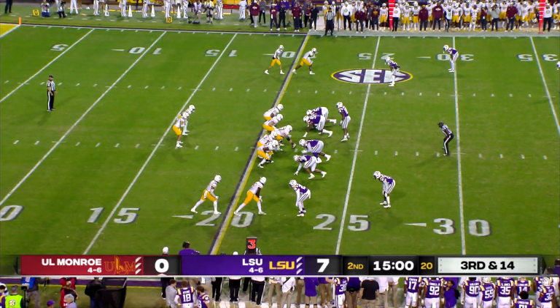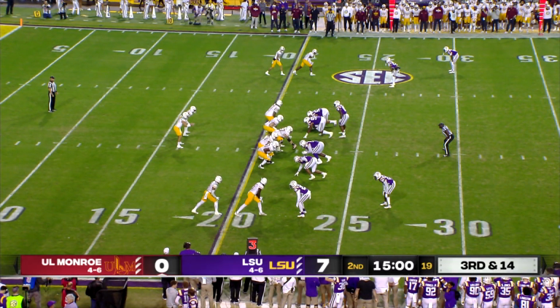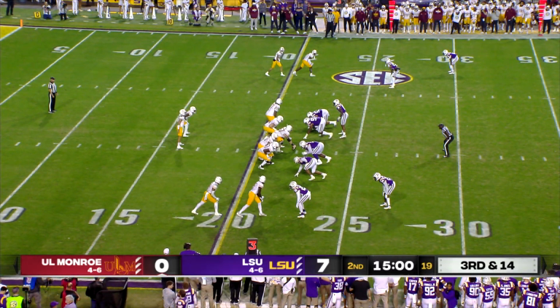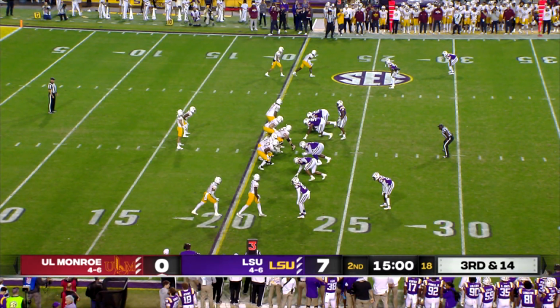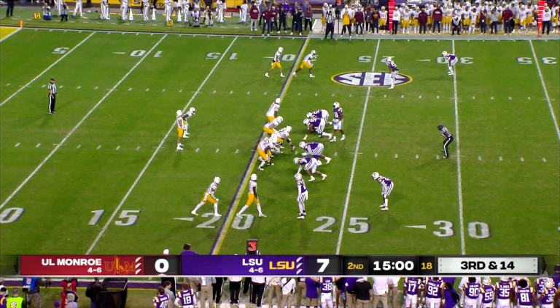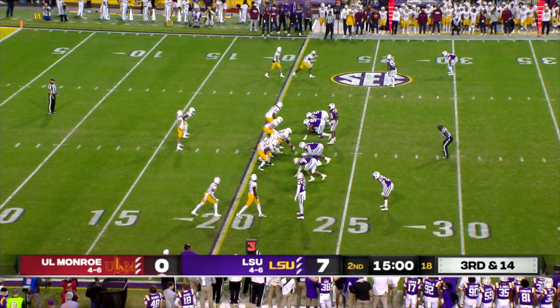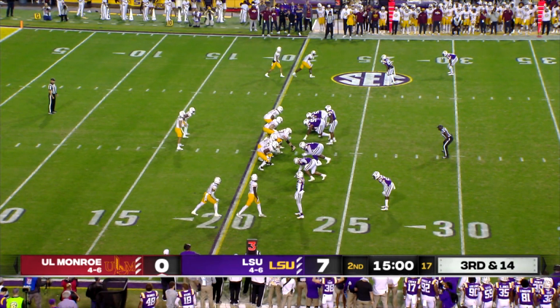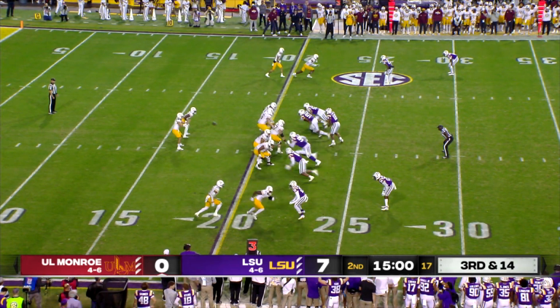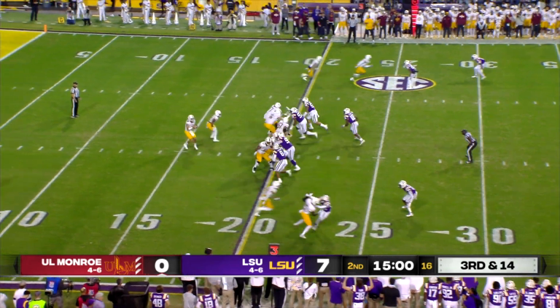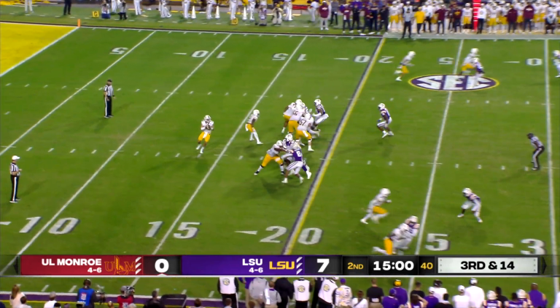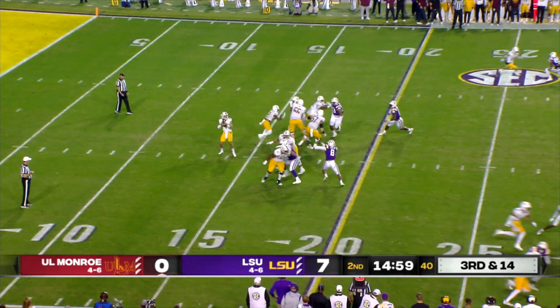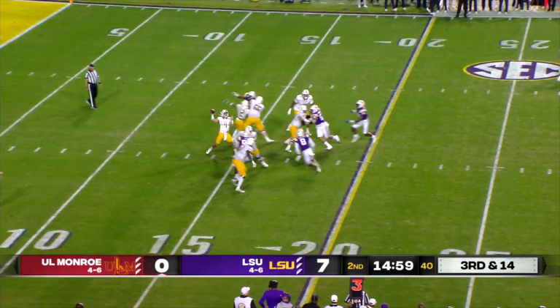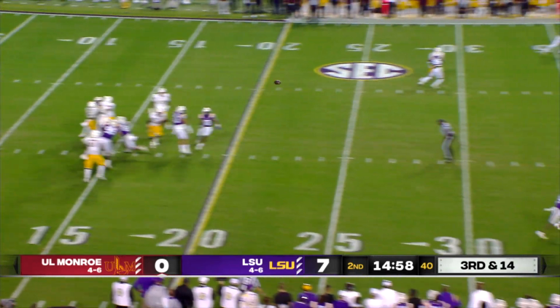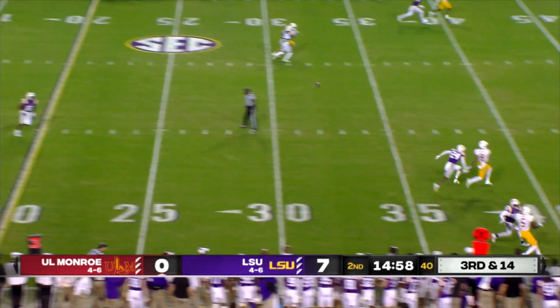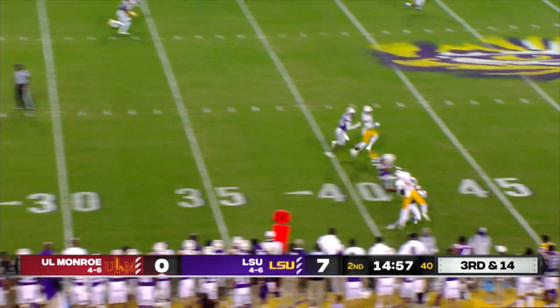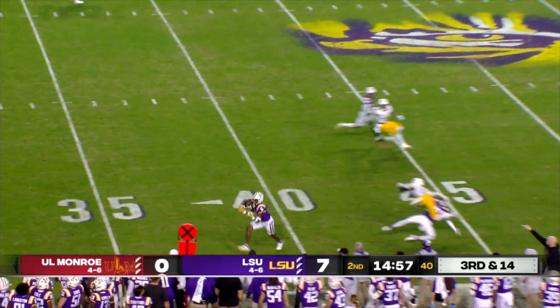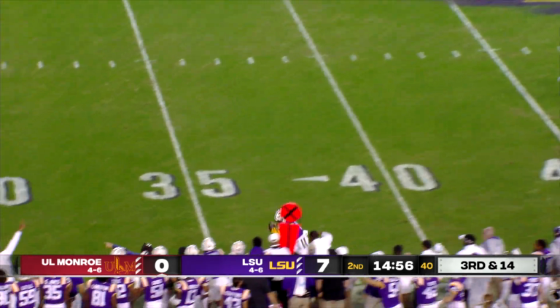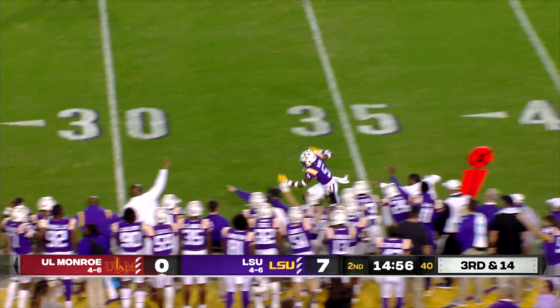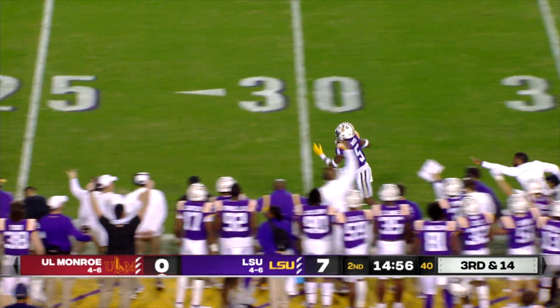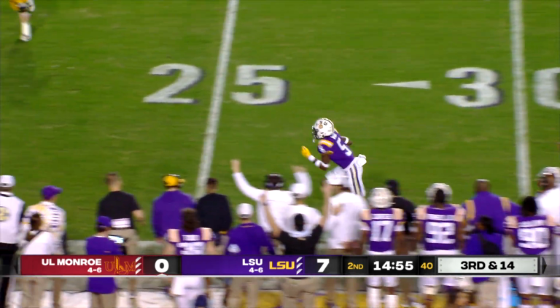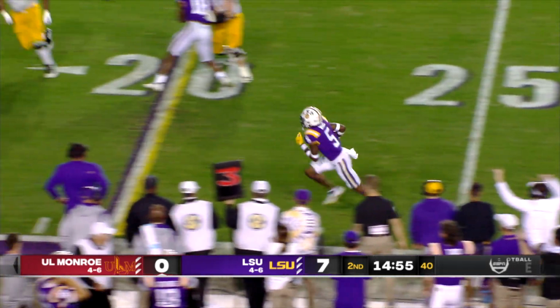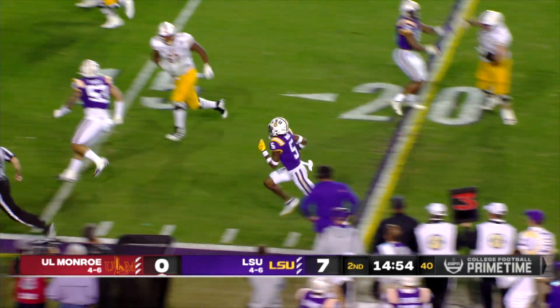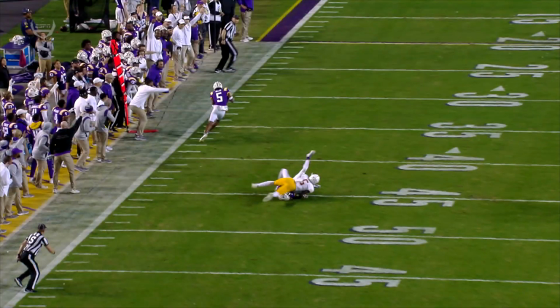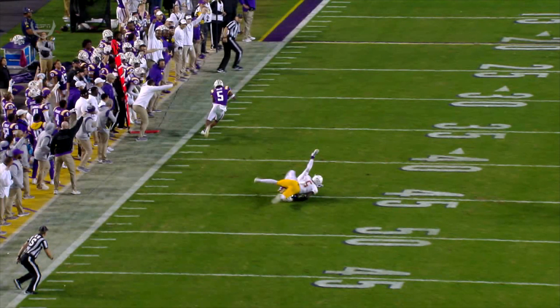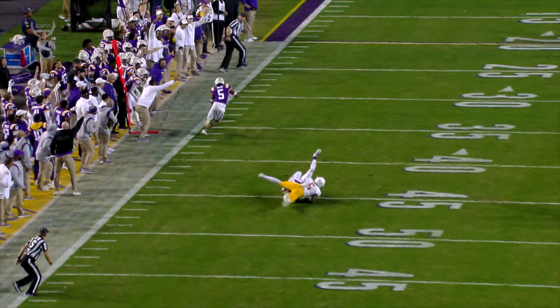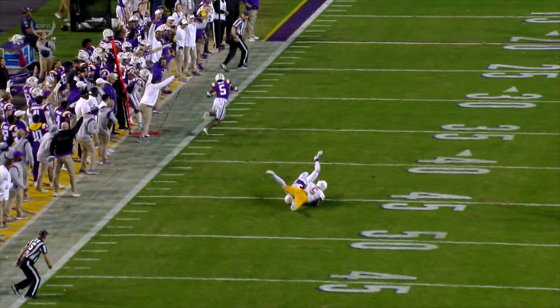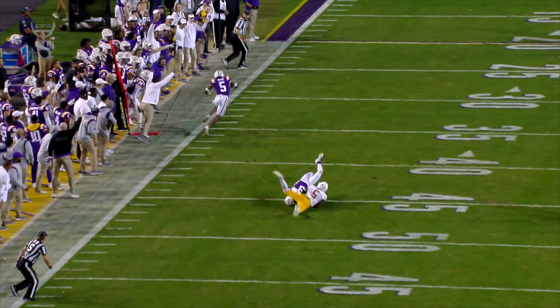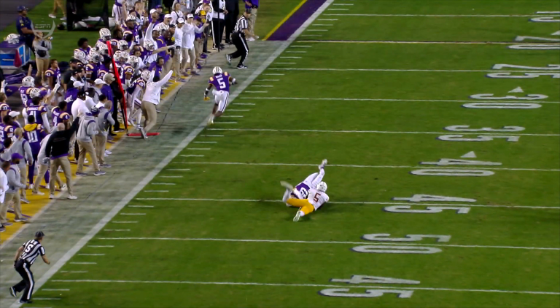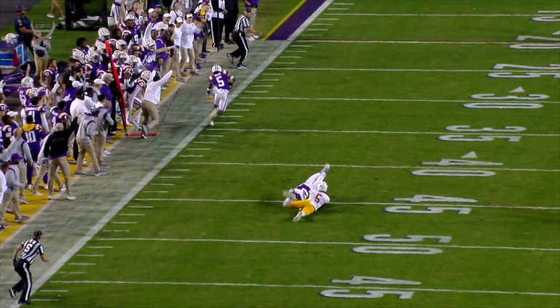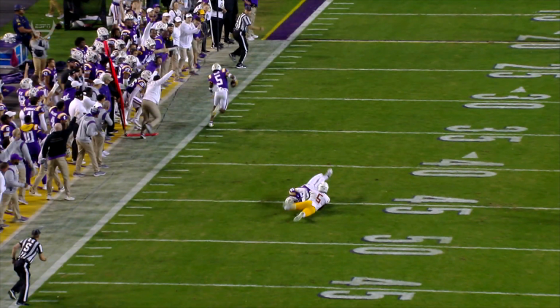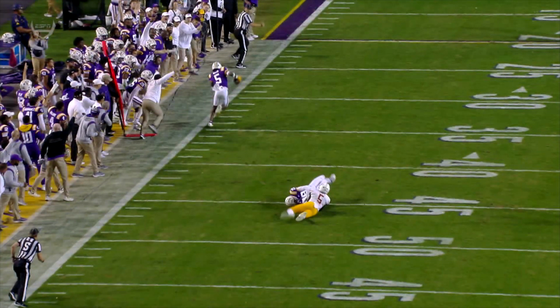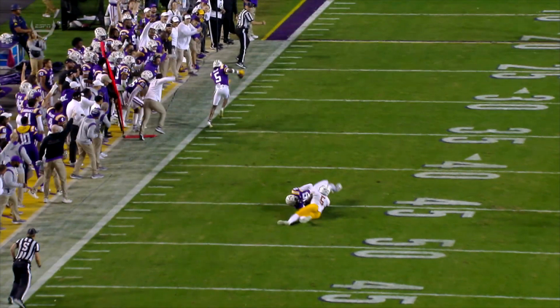Big third and 14 from their own 22. They'll stack two receivers to the right, two receivers stacked to the left. Rodriguez stands in the pocket and fires — going to be picked off at the 40-yard line. Jay Ward has it near side. After further review, the runner stepped out of bounds at the 33-yard line.